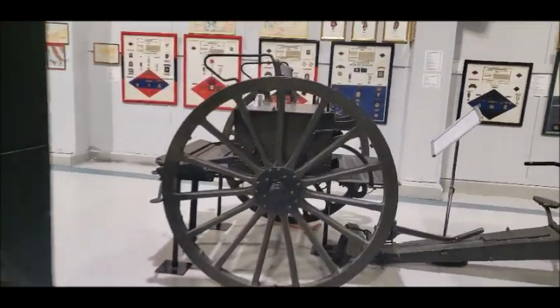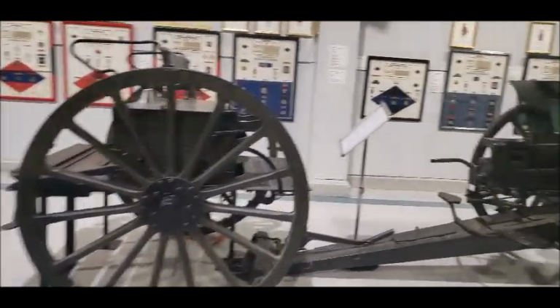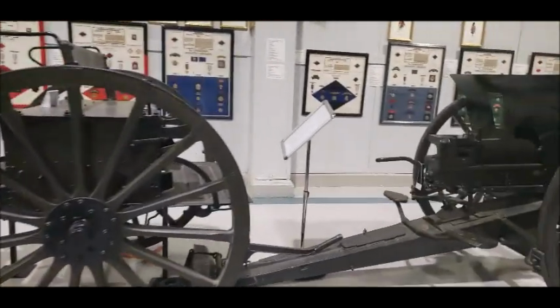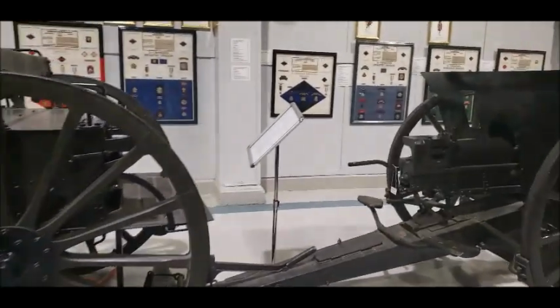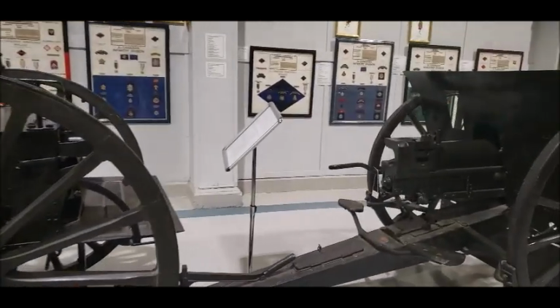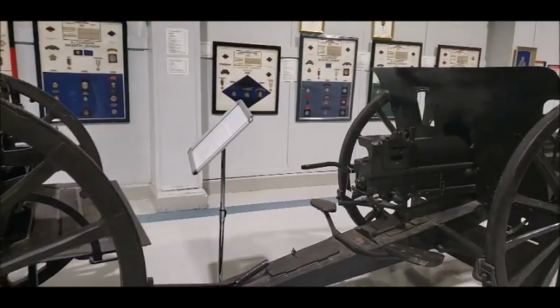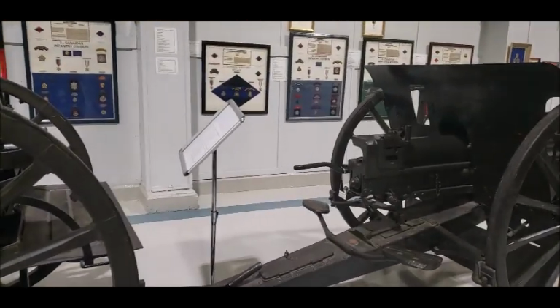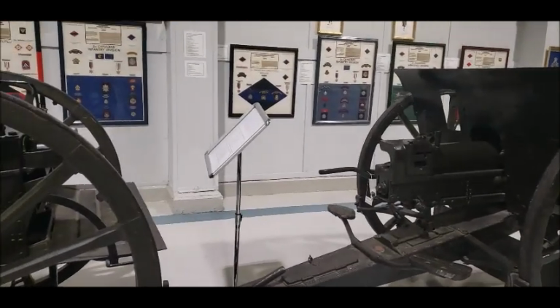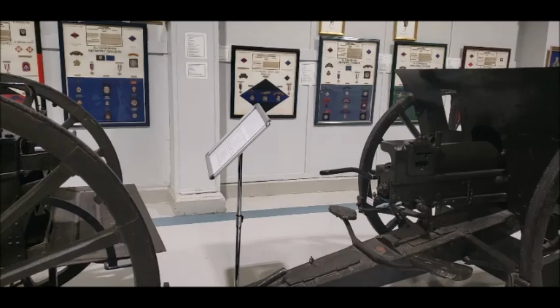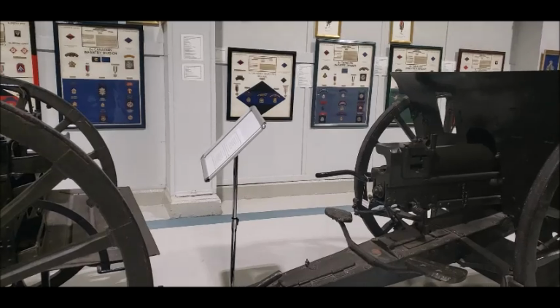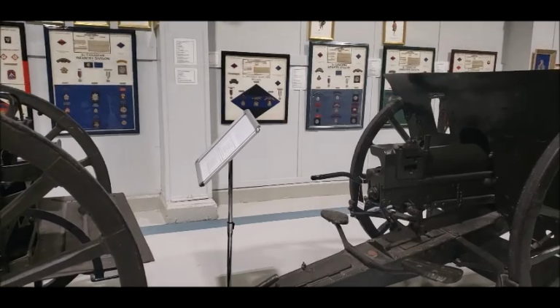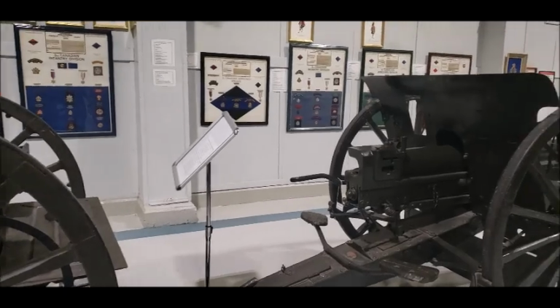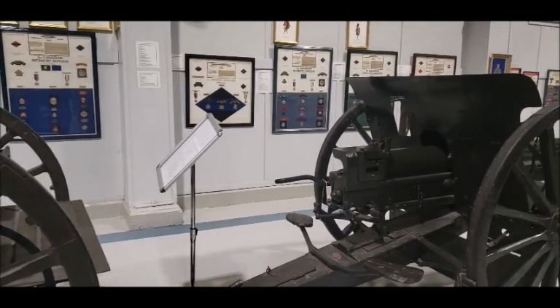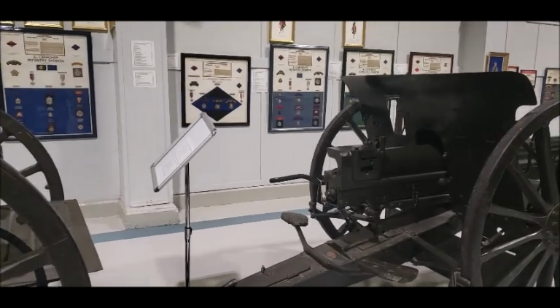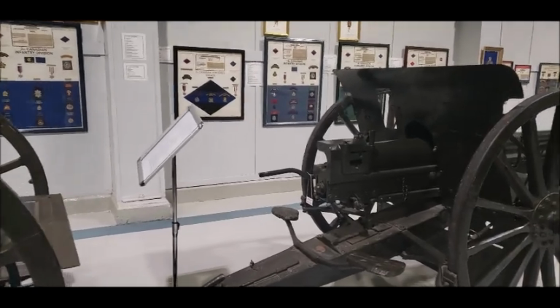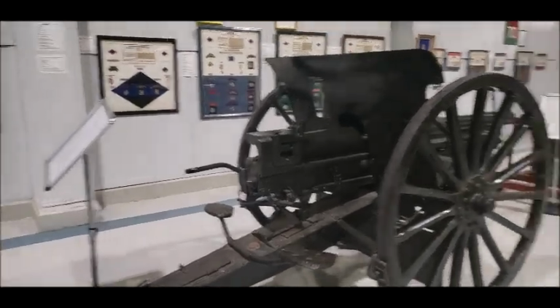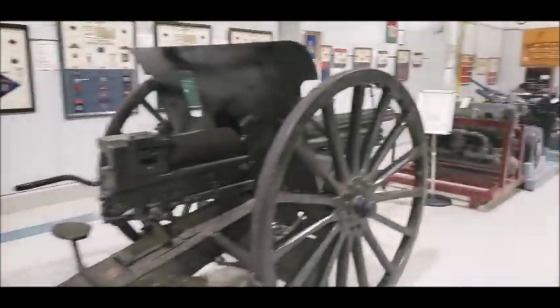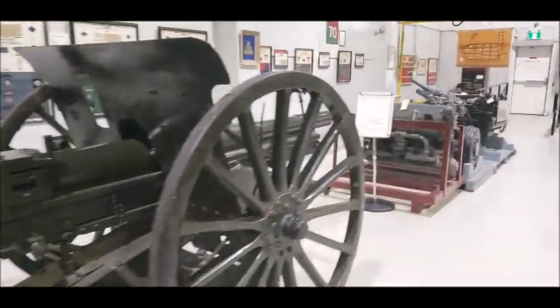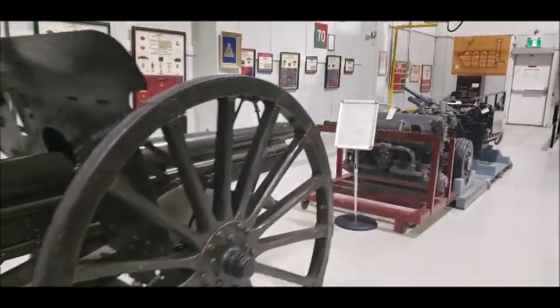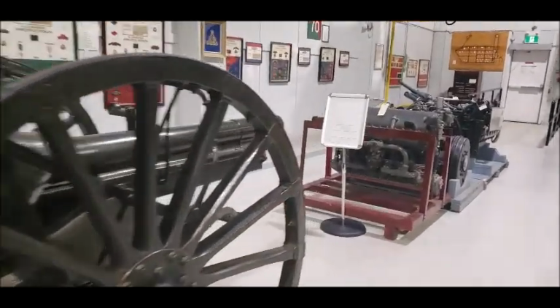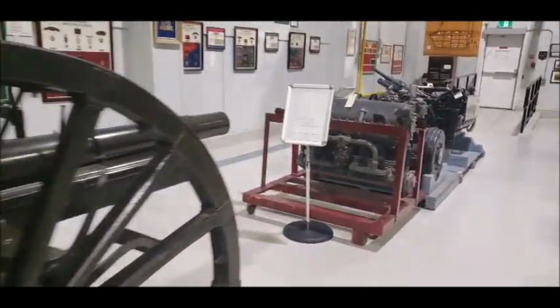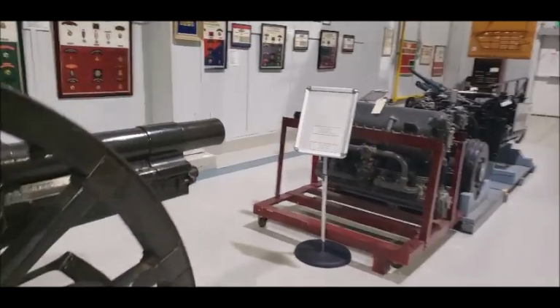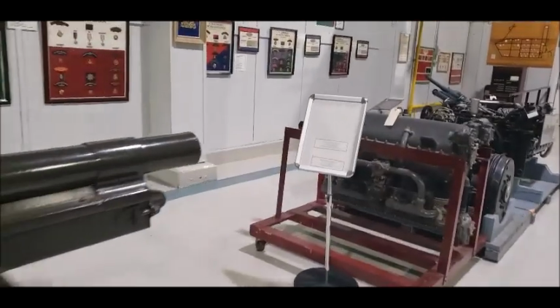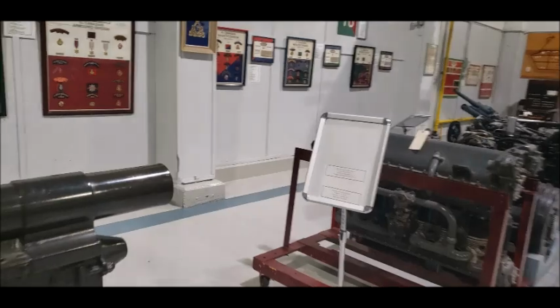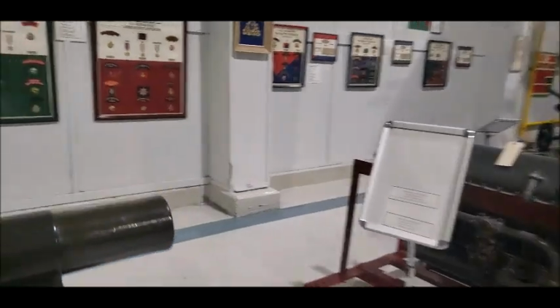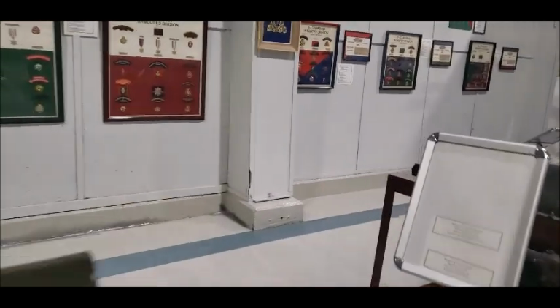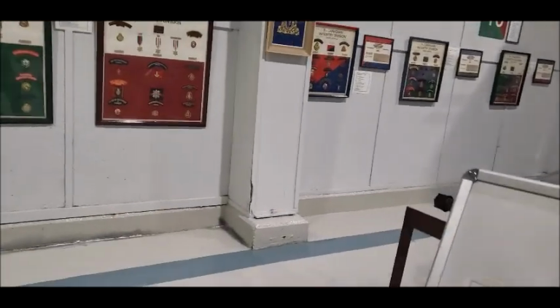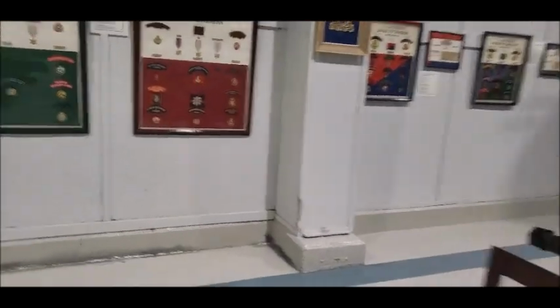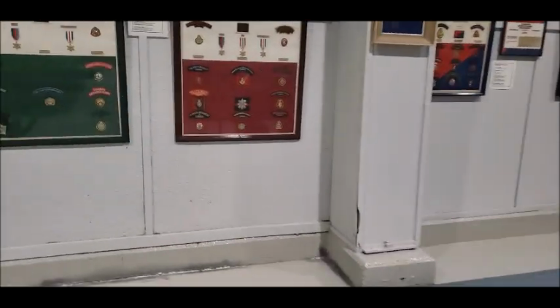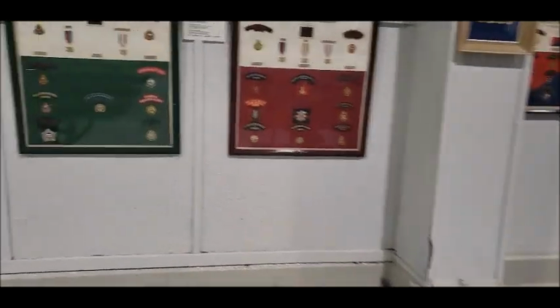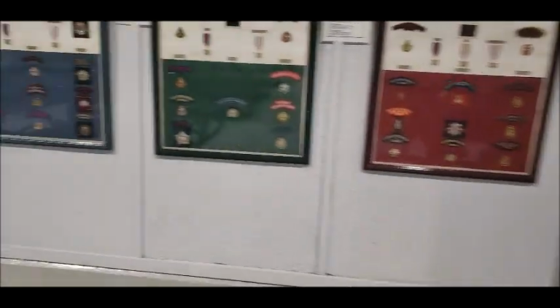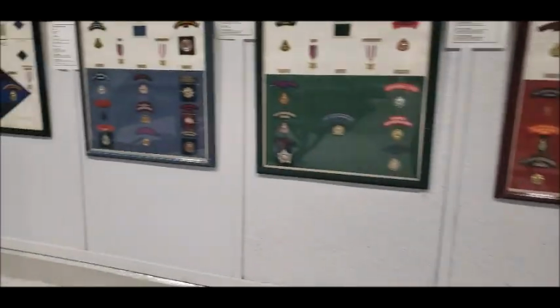Look, a gun carriage. All the patches of infantry divisions — armored and everything.